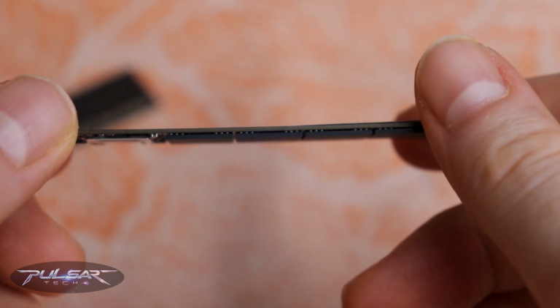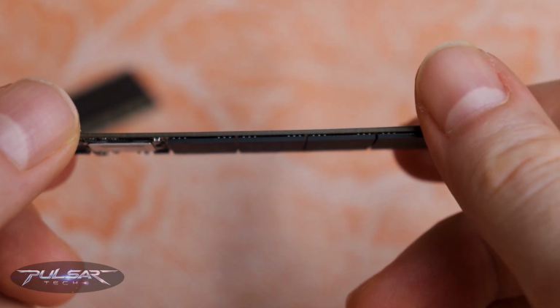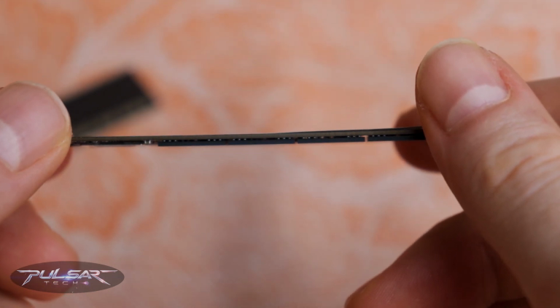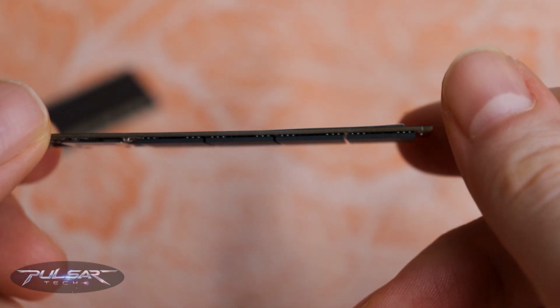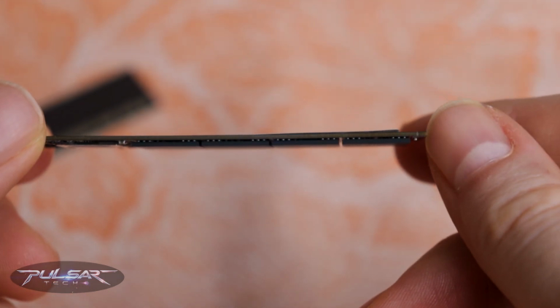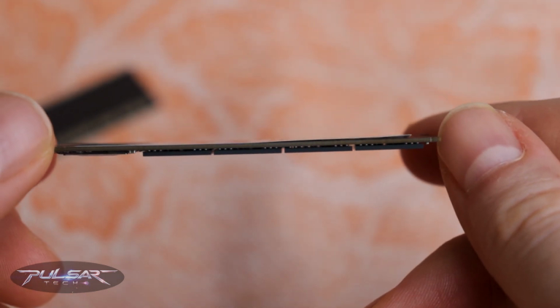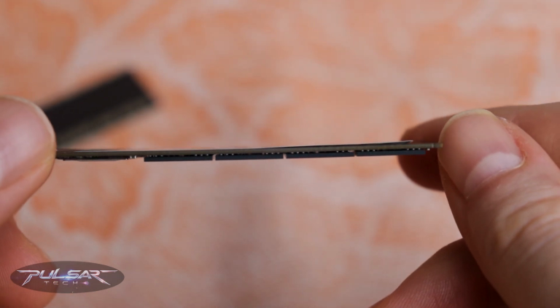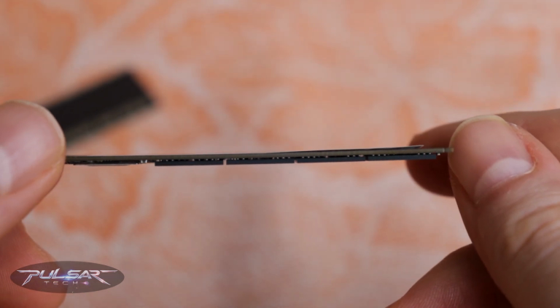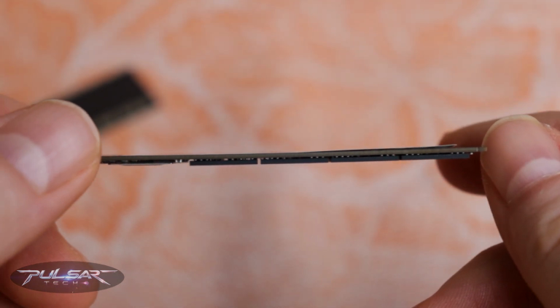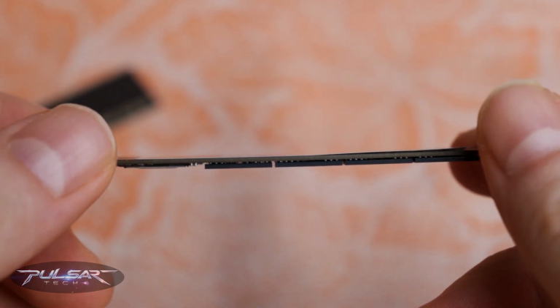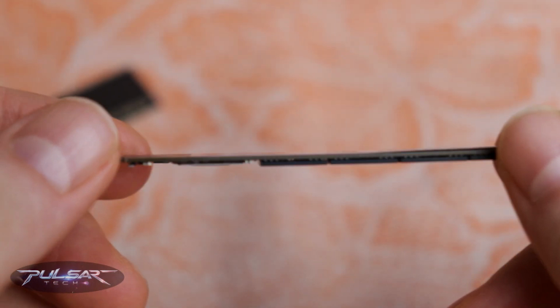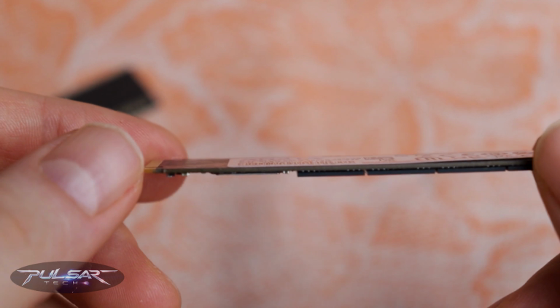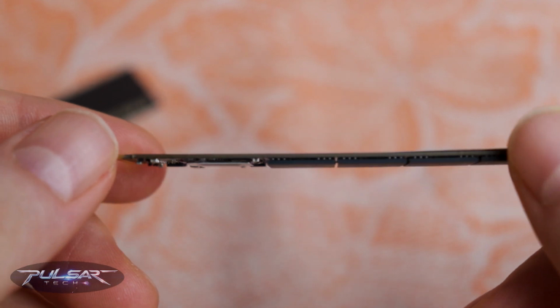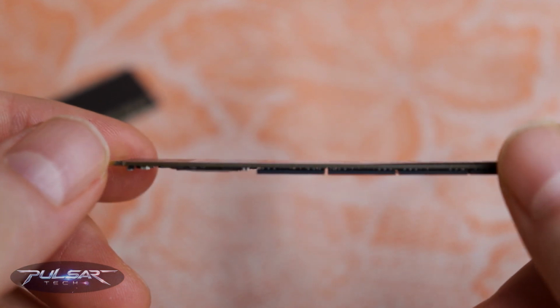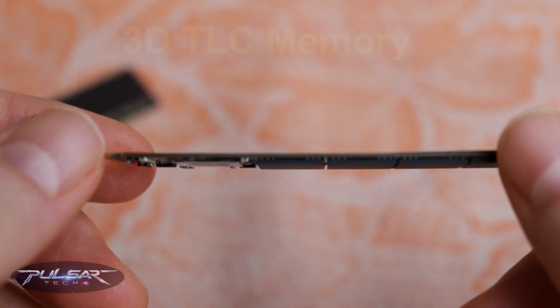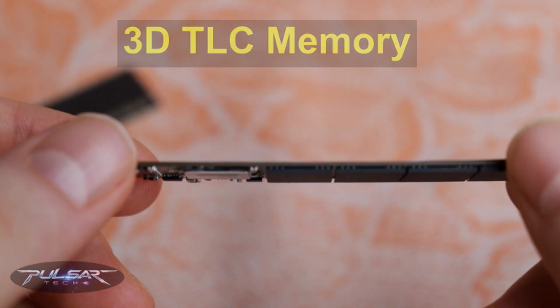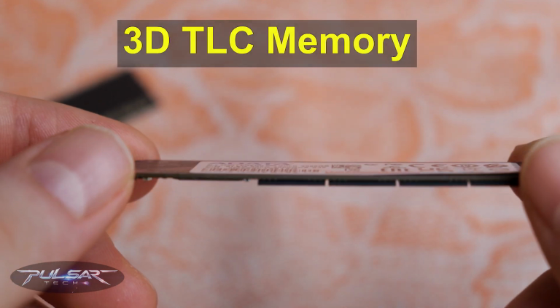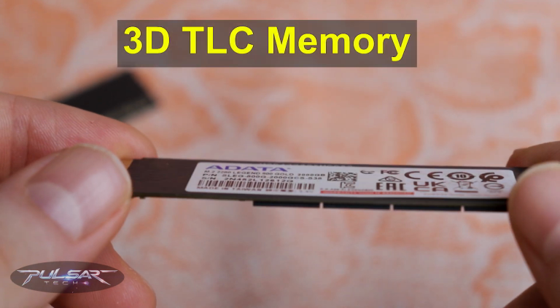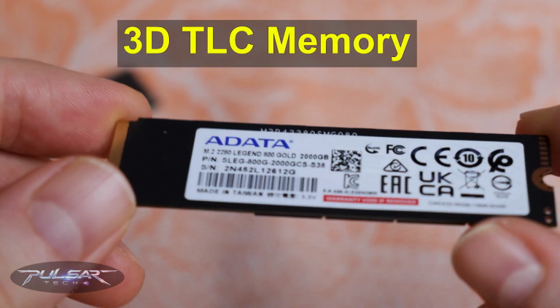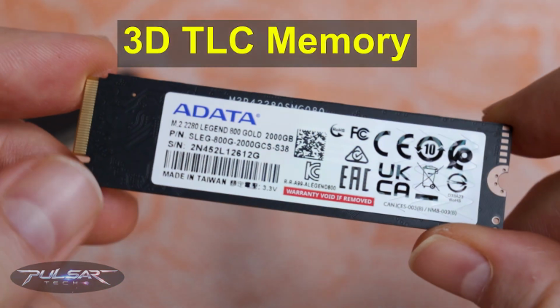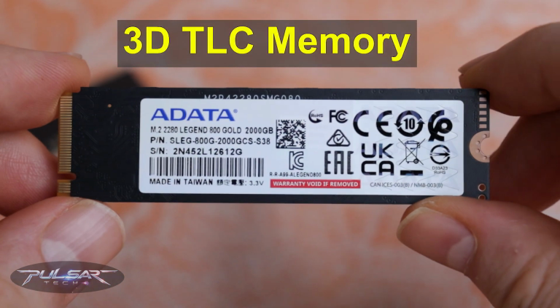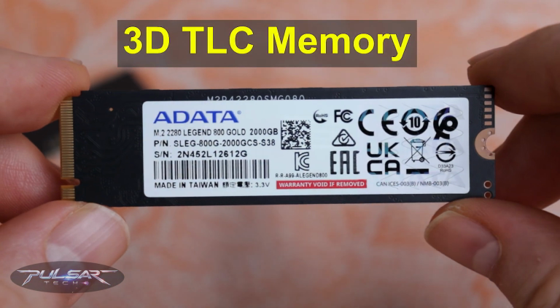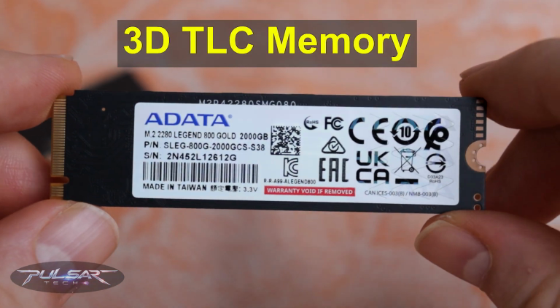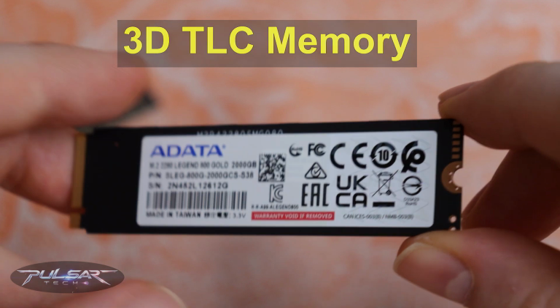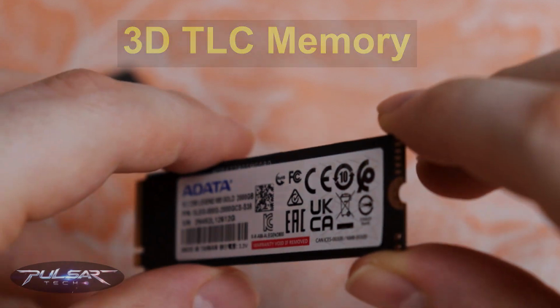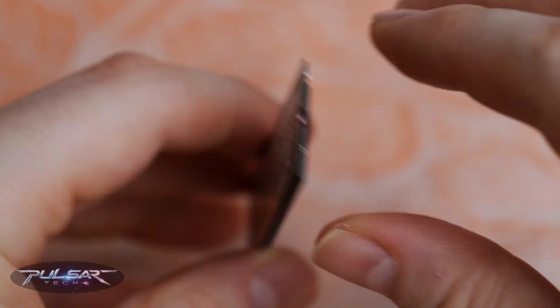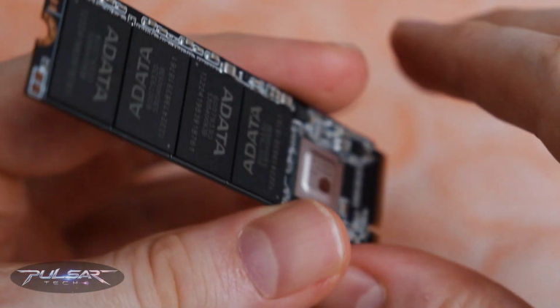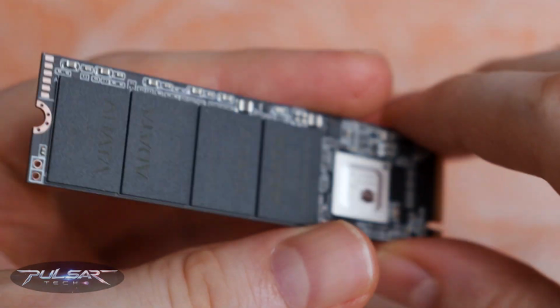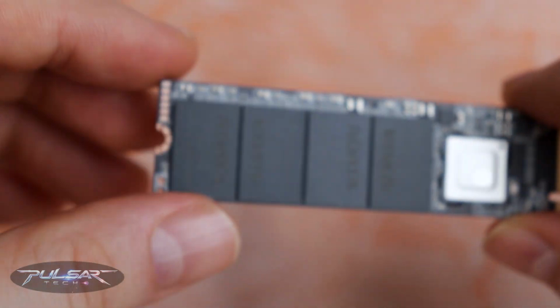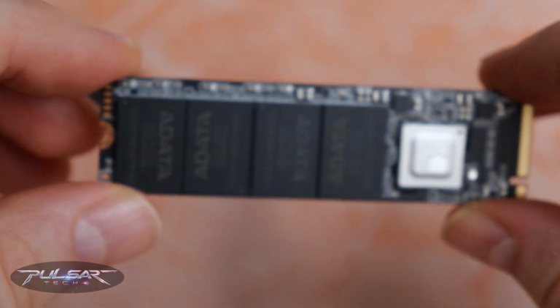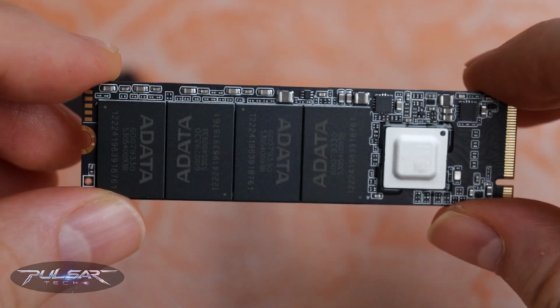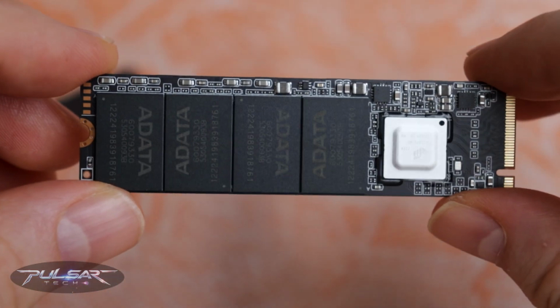Despite its impressive speeds, power consumption is kept at a modest 5W. The SSD uses 3D TLC memory, which features triple-level cells, providing excellent data density and reliability.